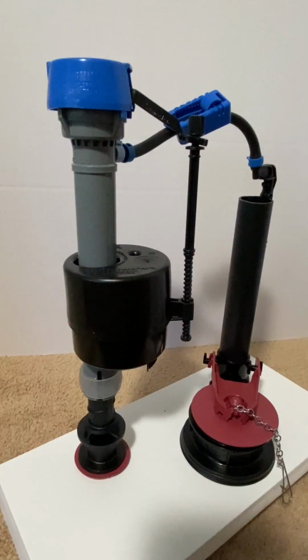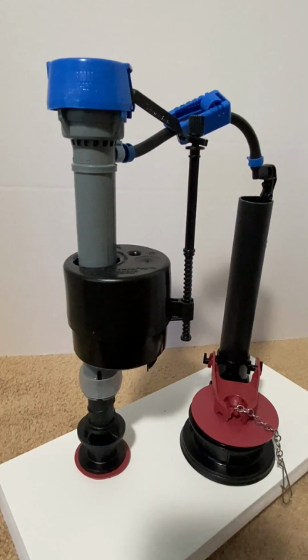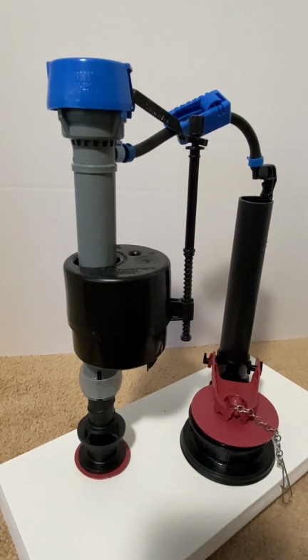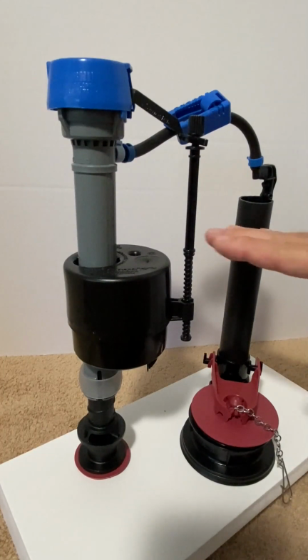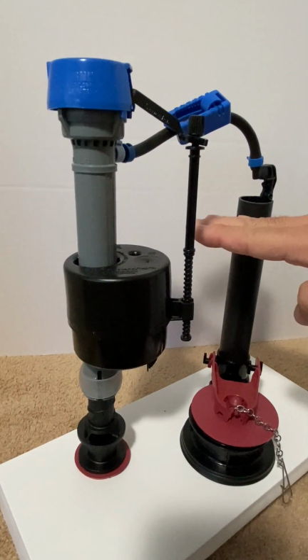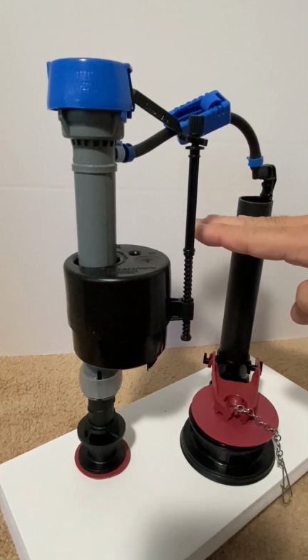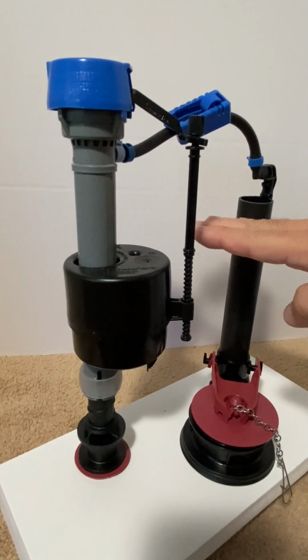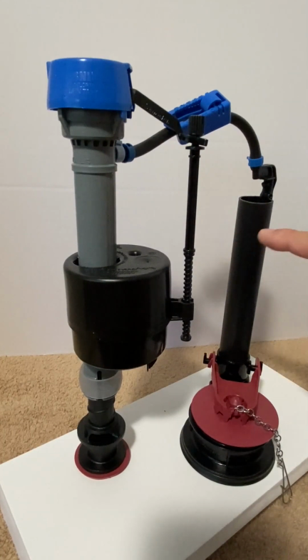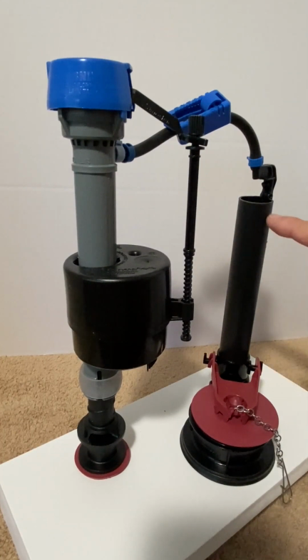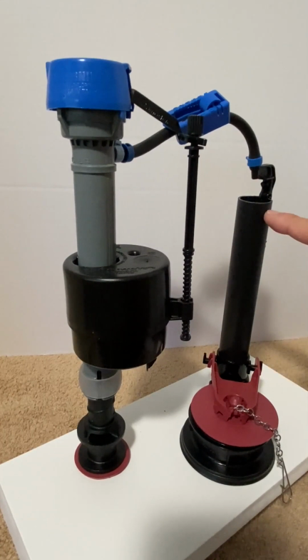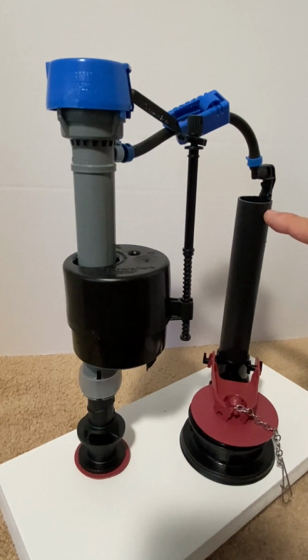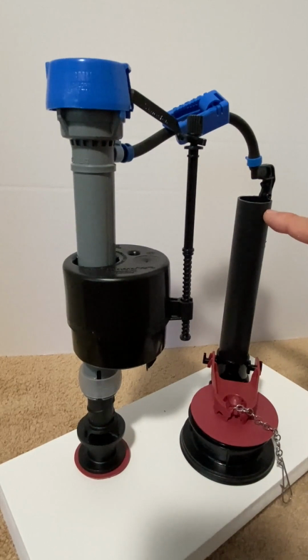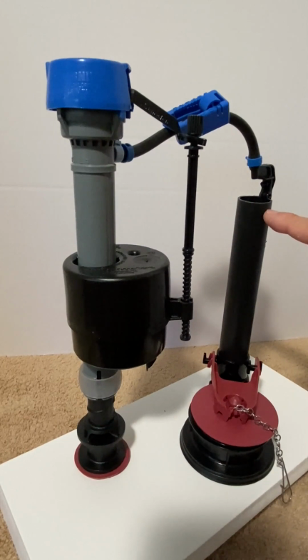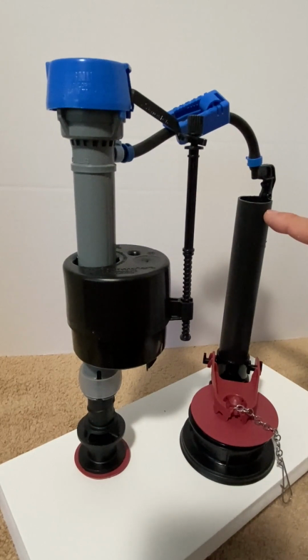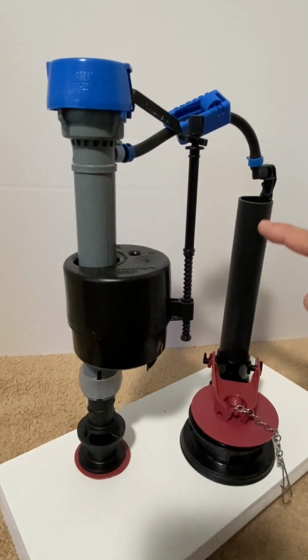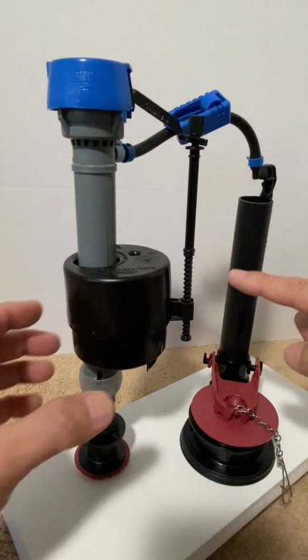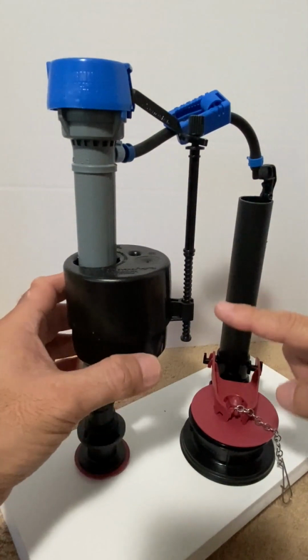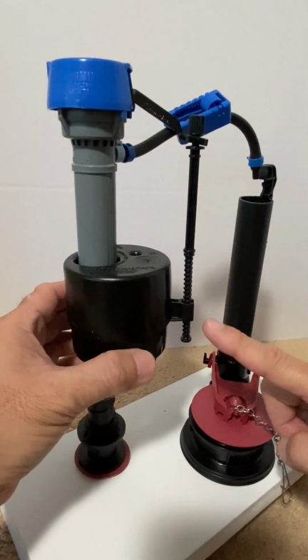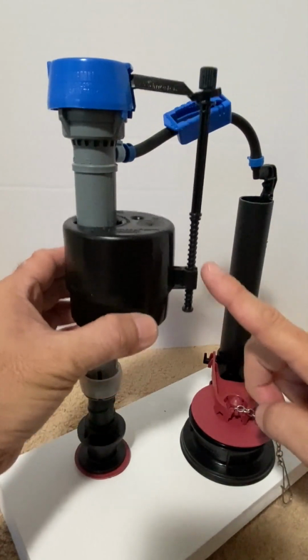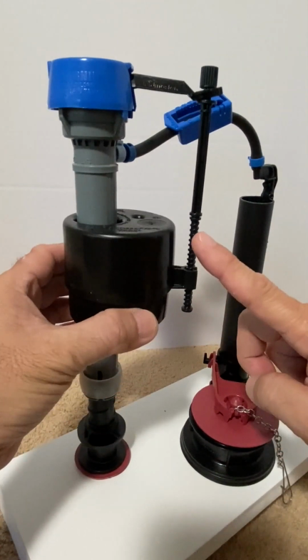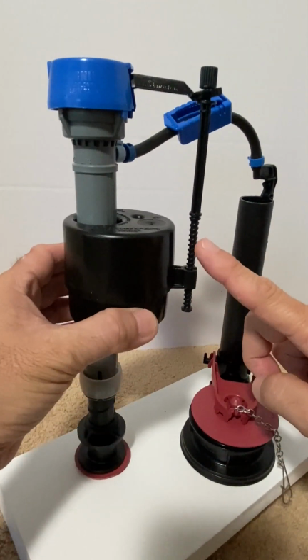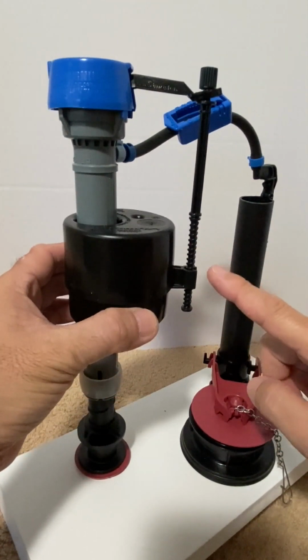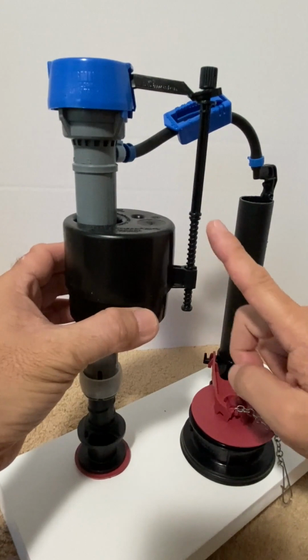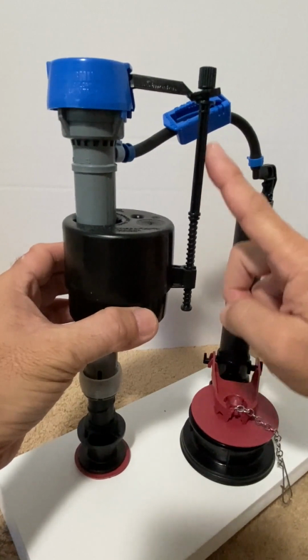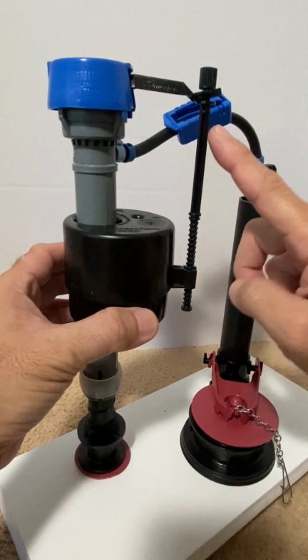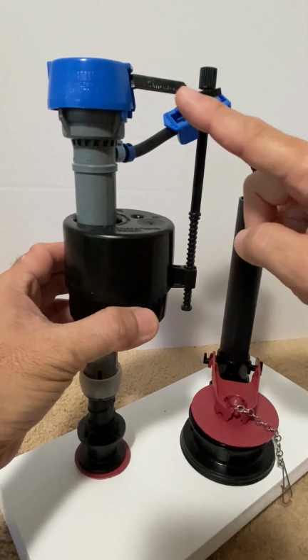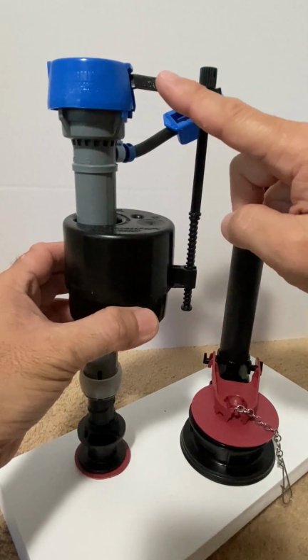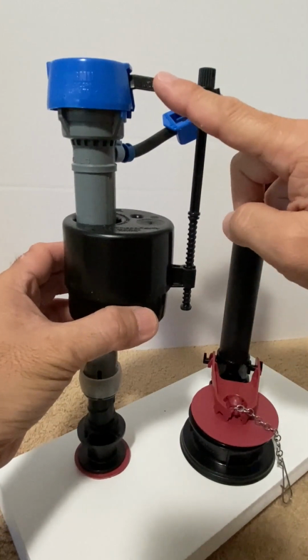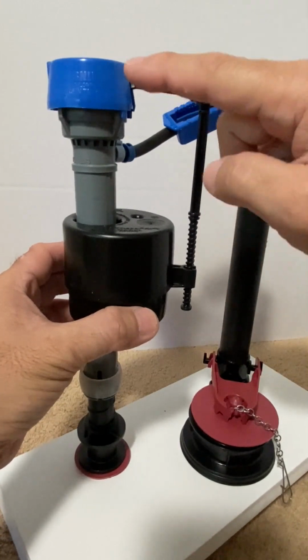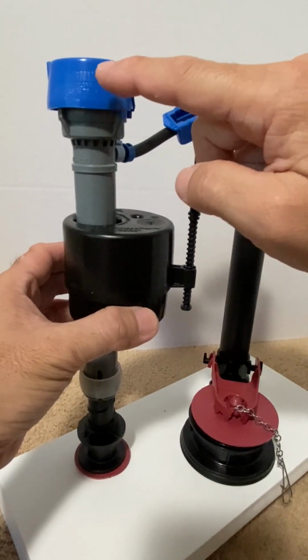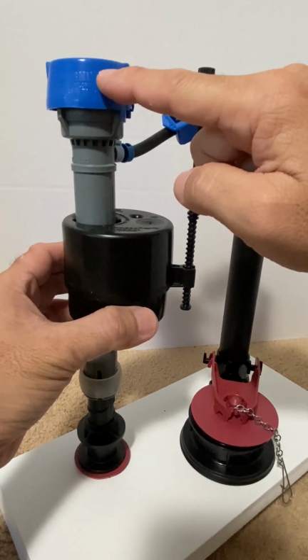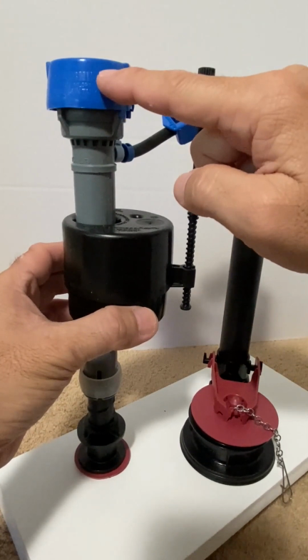Waiting for the next flush, water sits in the tank at a level about a half inch to one inch below the top of the overflow pipe. The water level lifts the float, which lifts the adjustment screw and valve arm, and seals the valve closed.